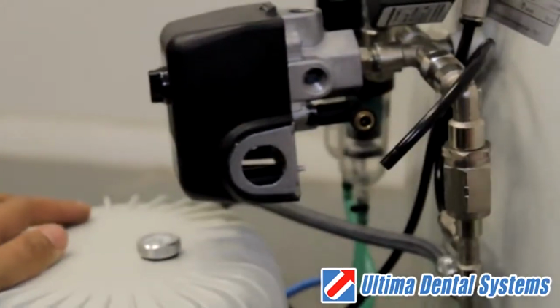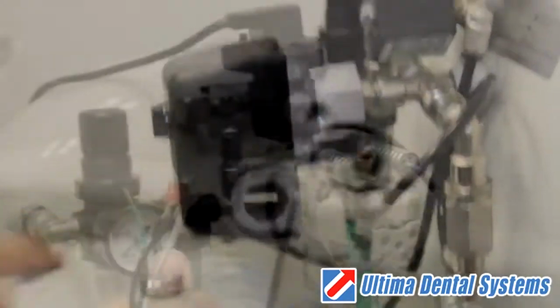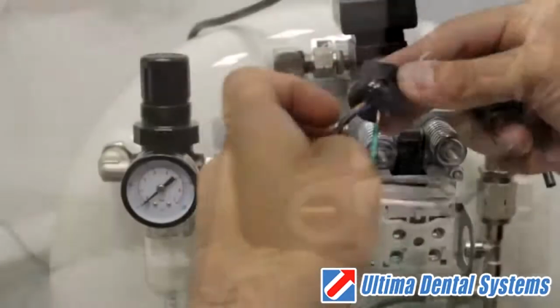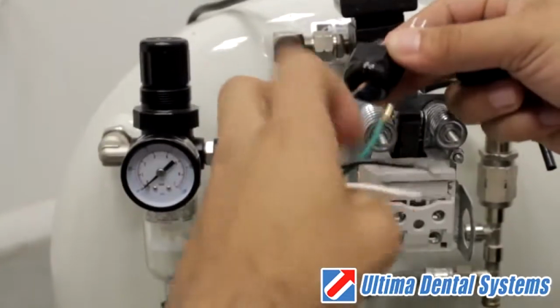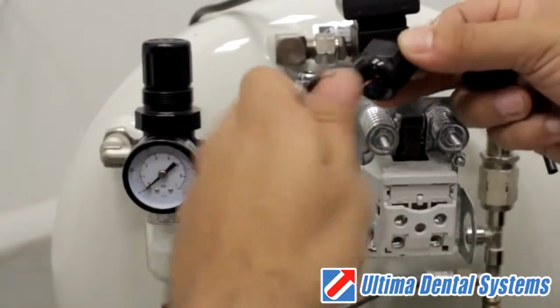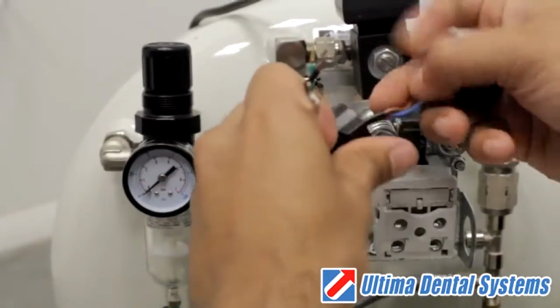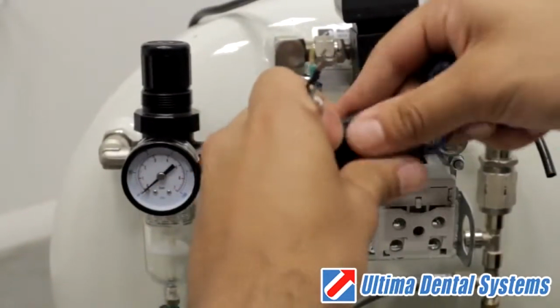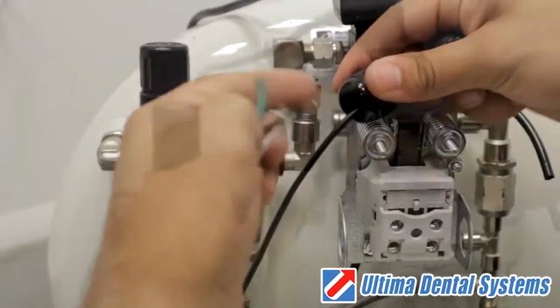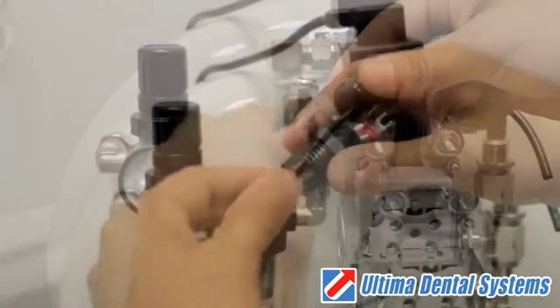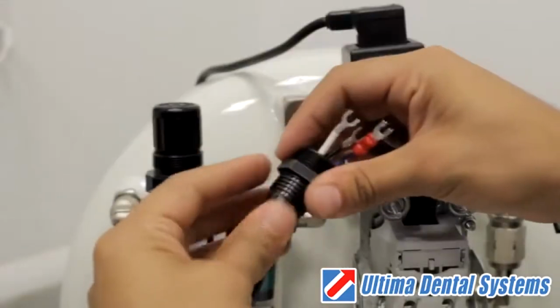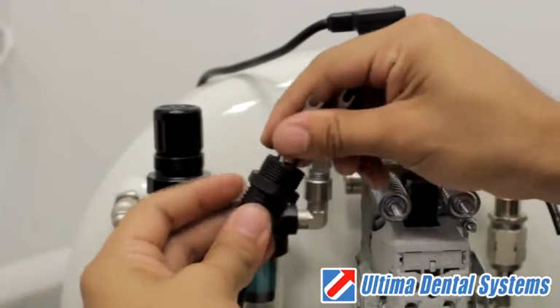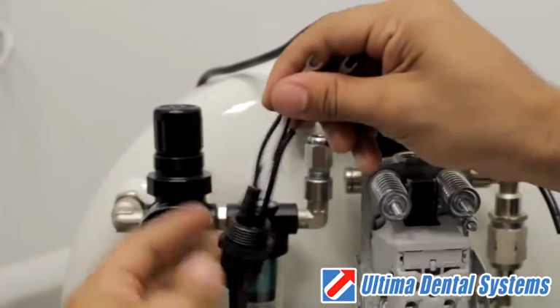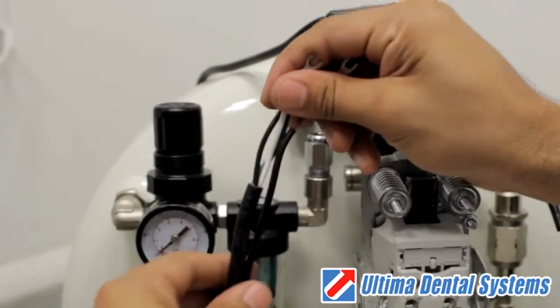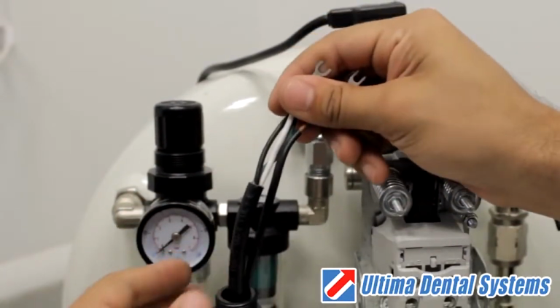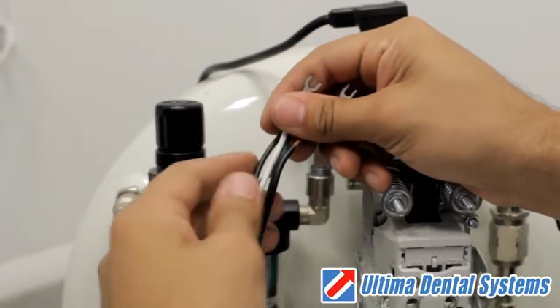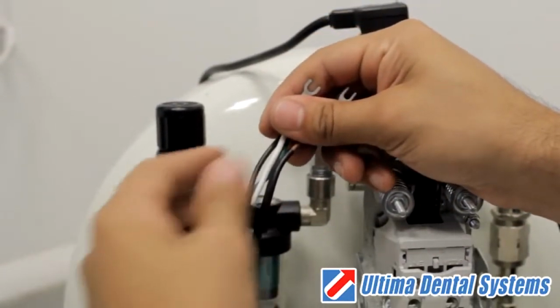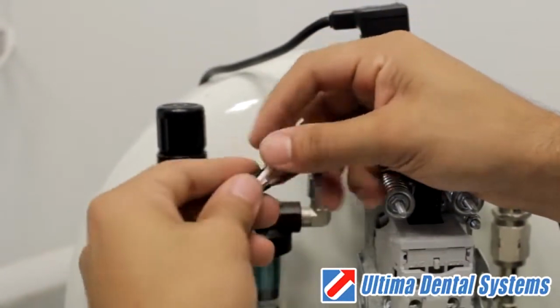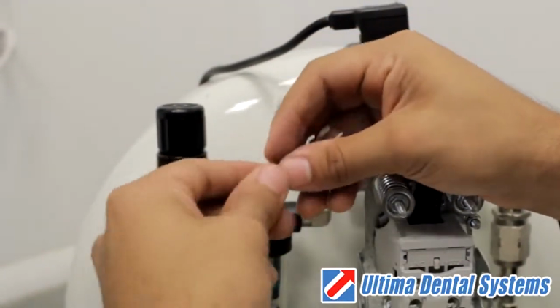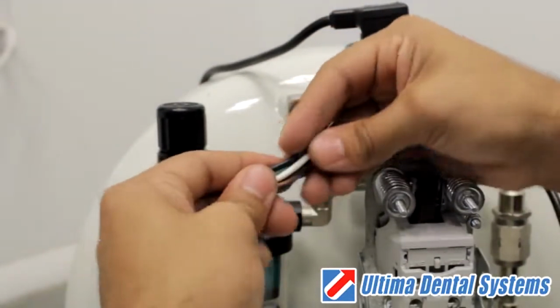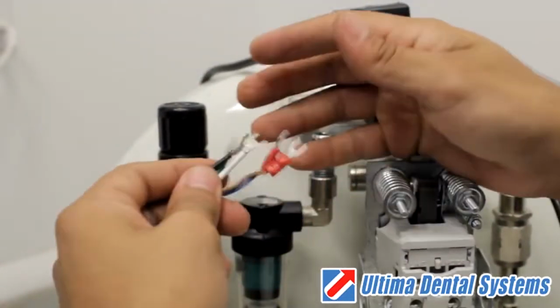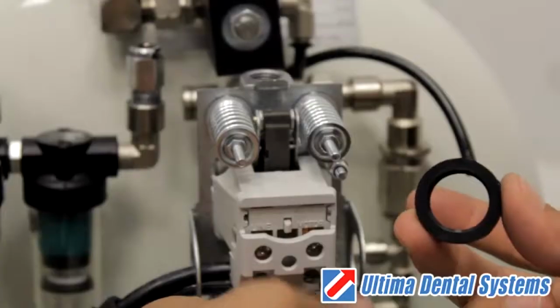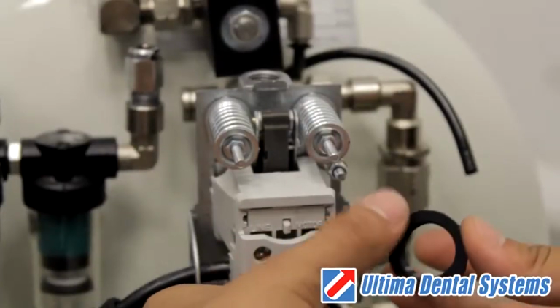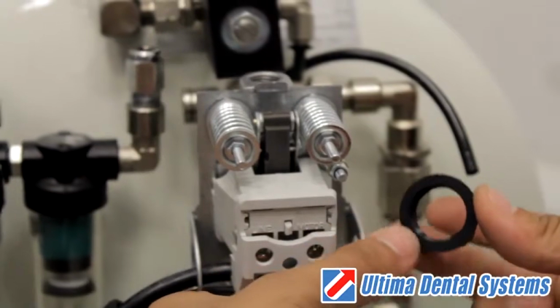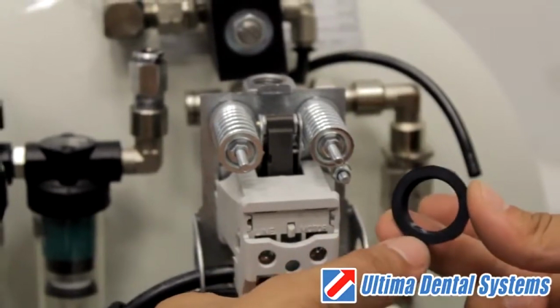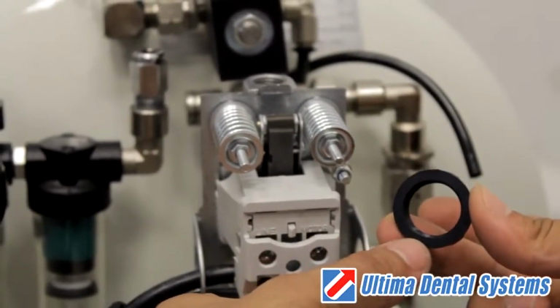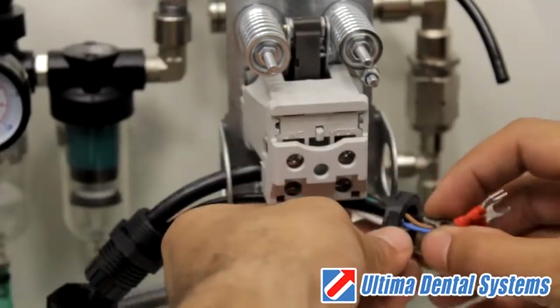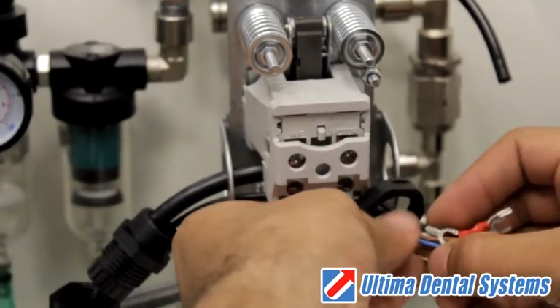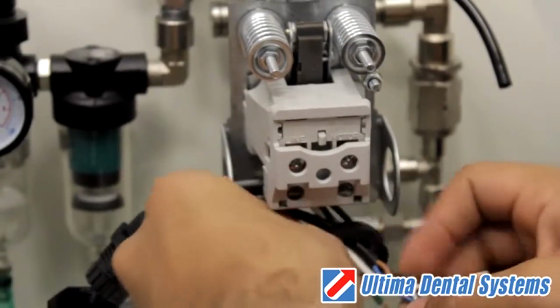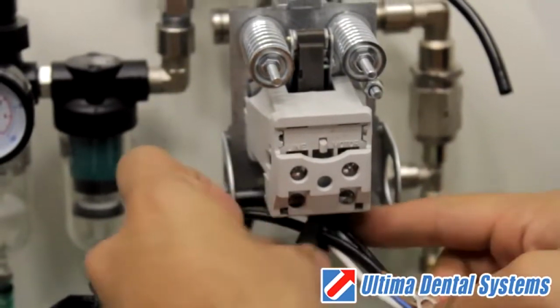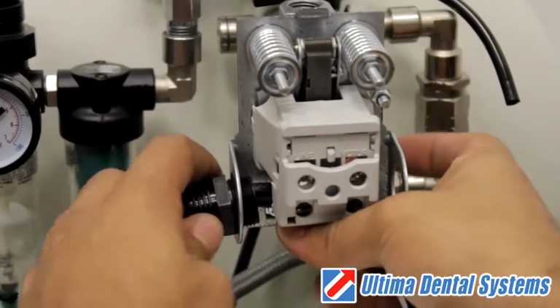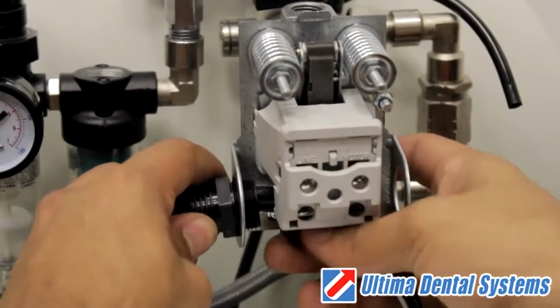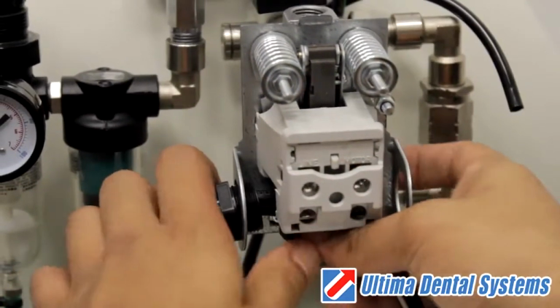Now slide the wires through the plastic wire grommets provided with the new pressure switch. Use the wire grommet nut to fasten the wire grommets to the pressure switch.